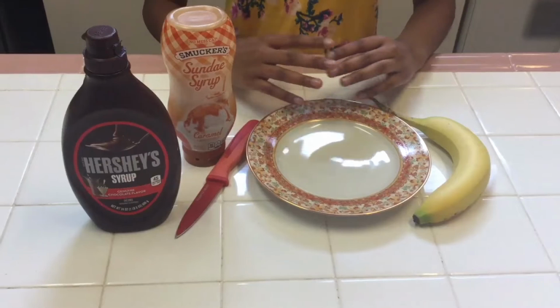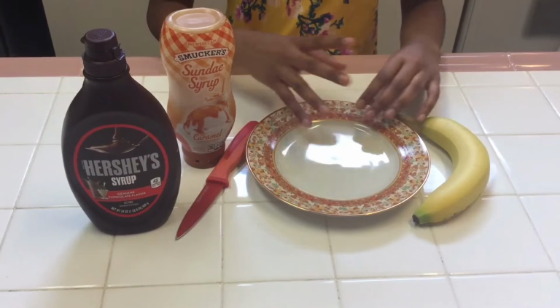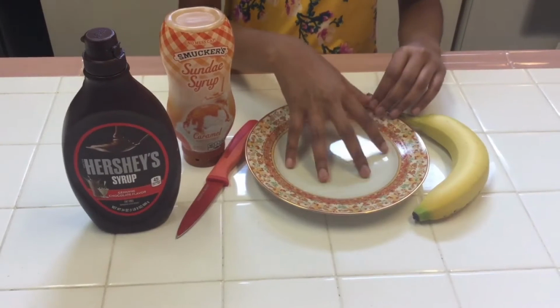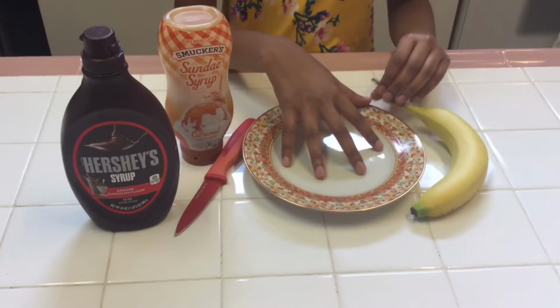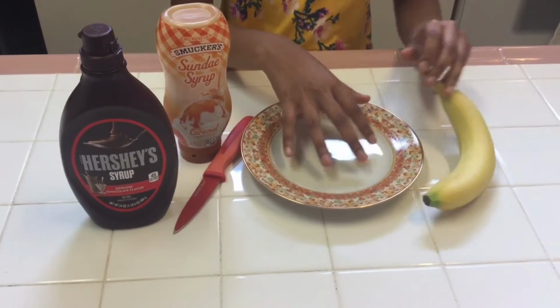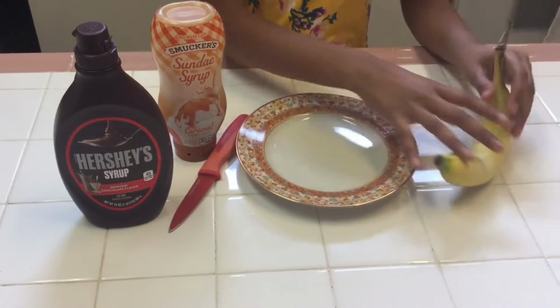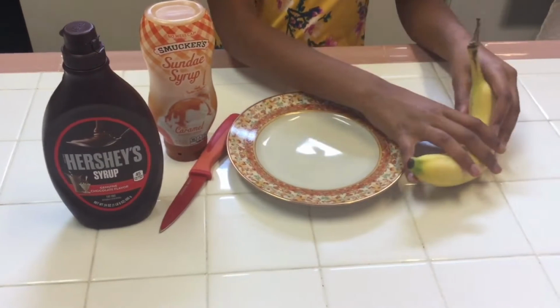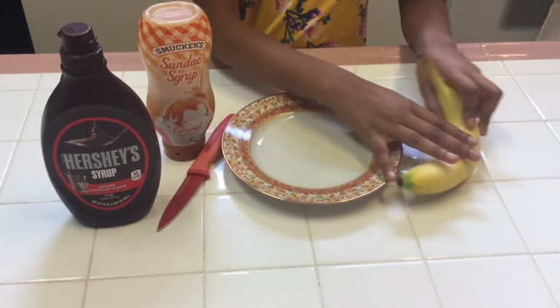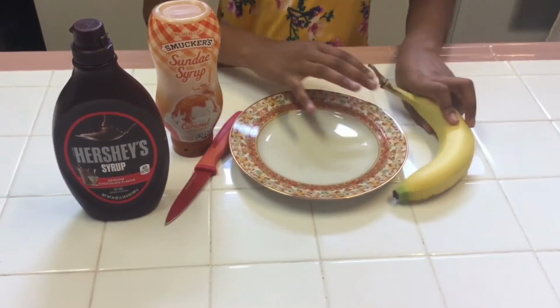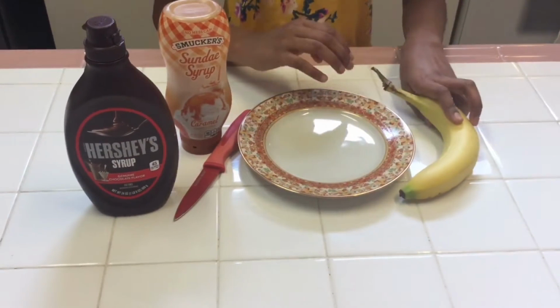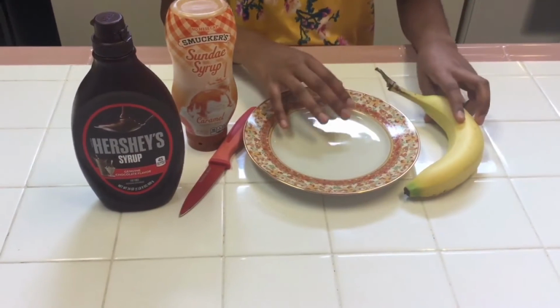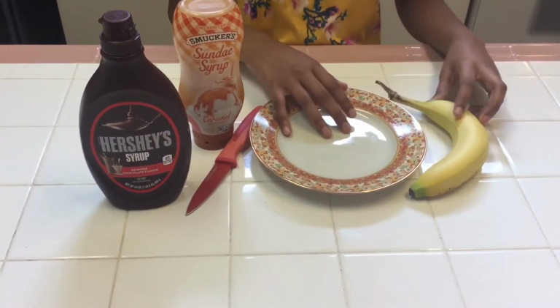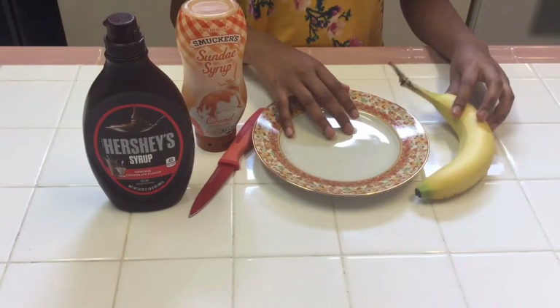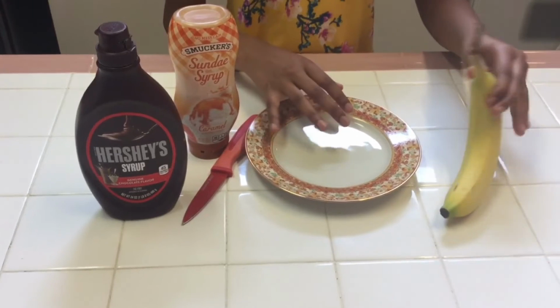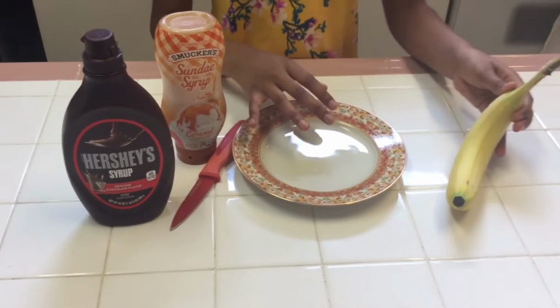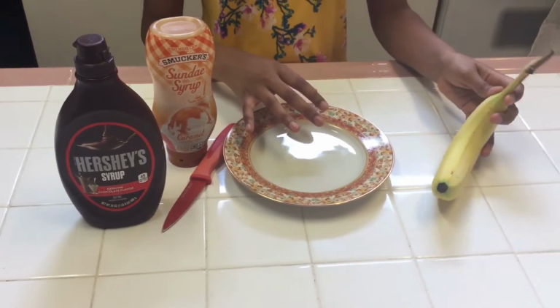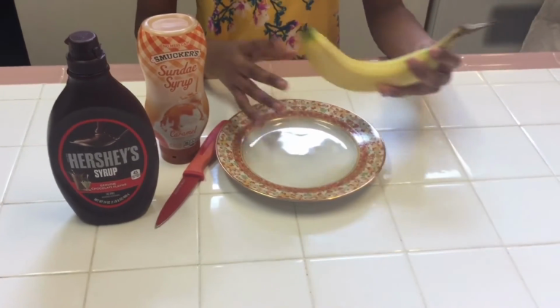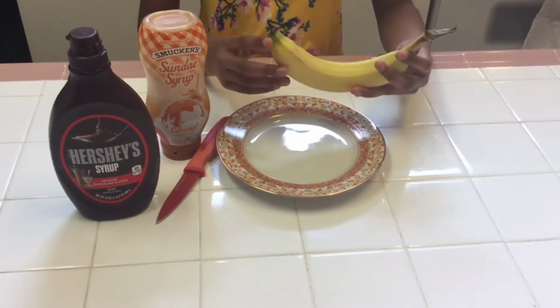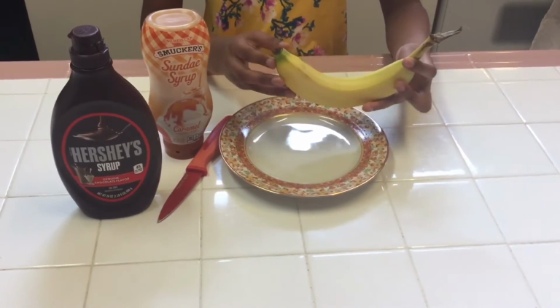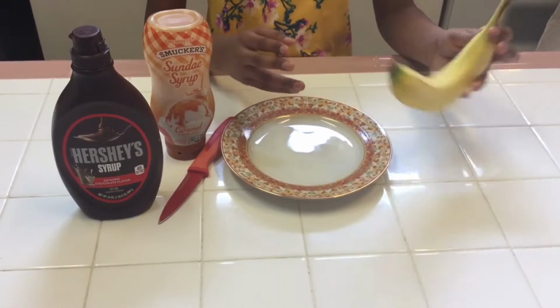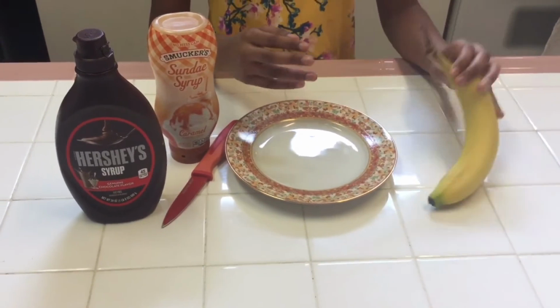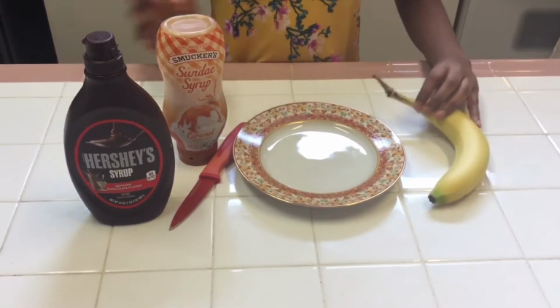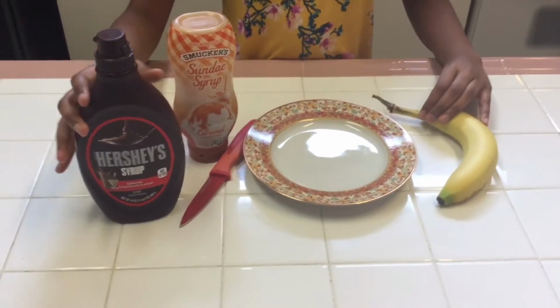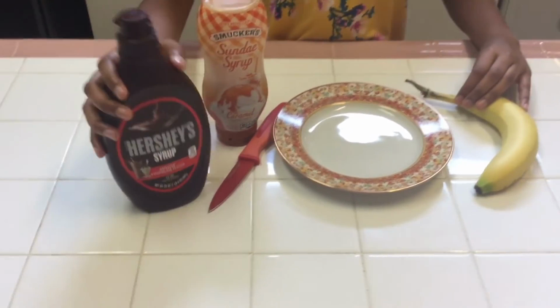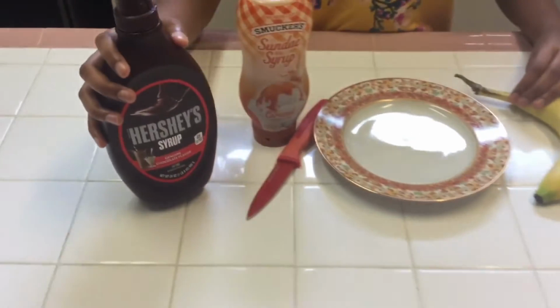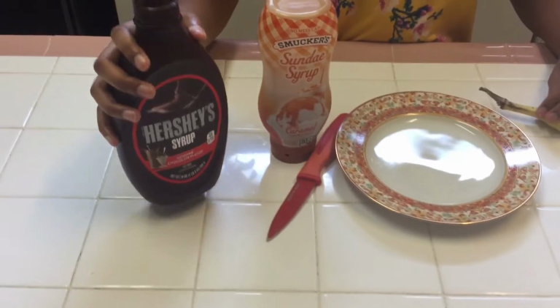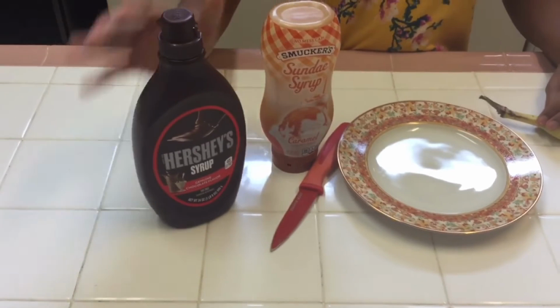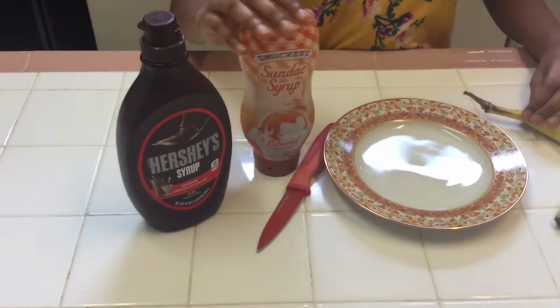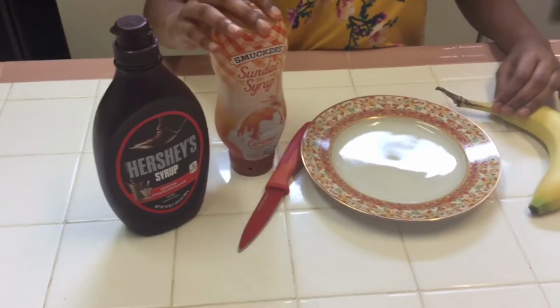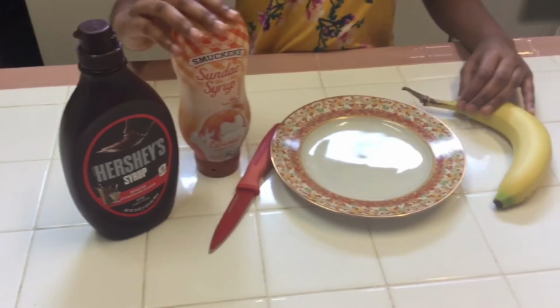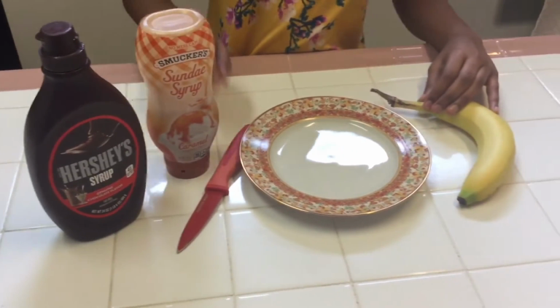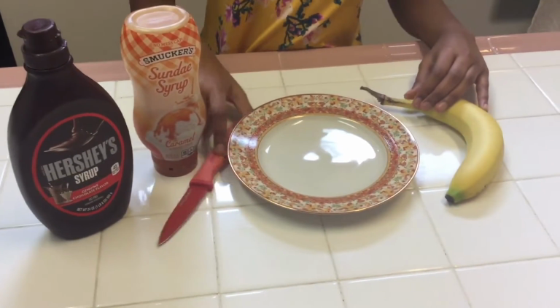Hello, welcome to Tutti Tutti Bate. Today we are going to make chocolate and caramel bananas. We will have the number of bananas you wish, chocolate syrup, and caramel syrup, and of course a knife.